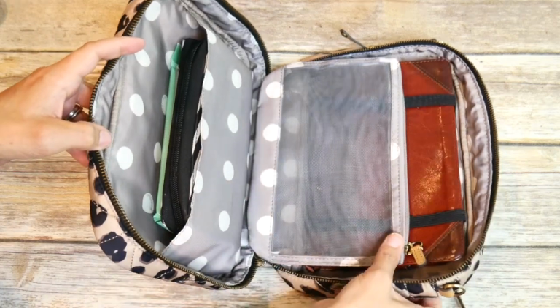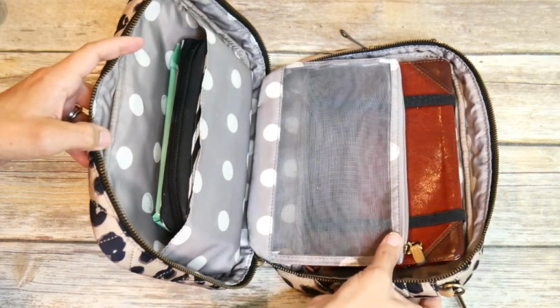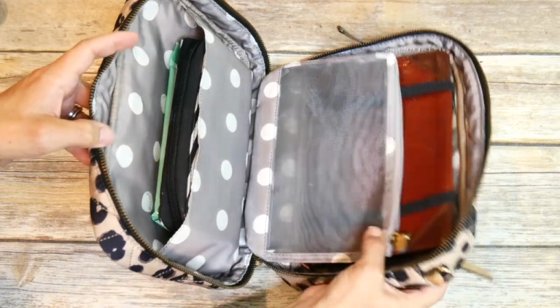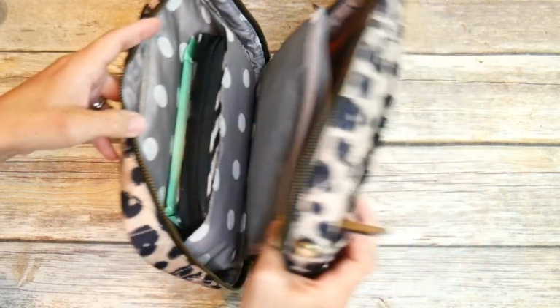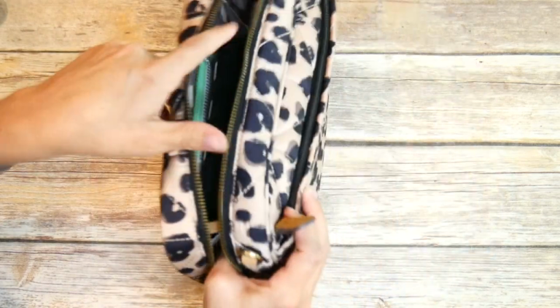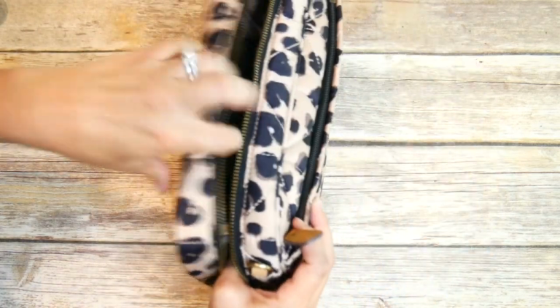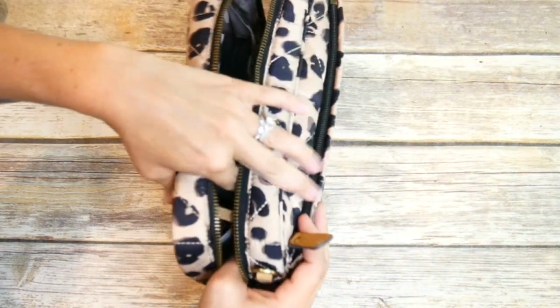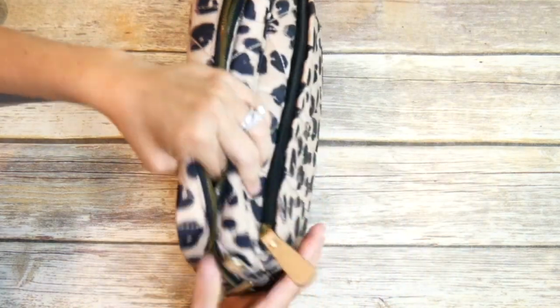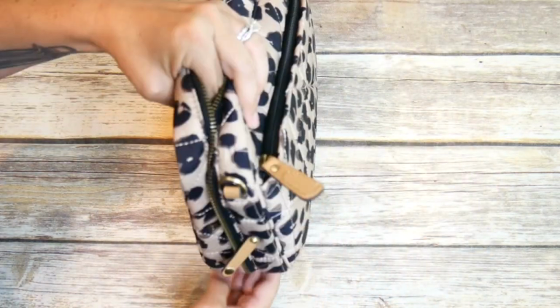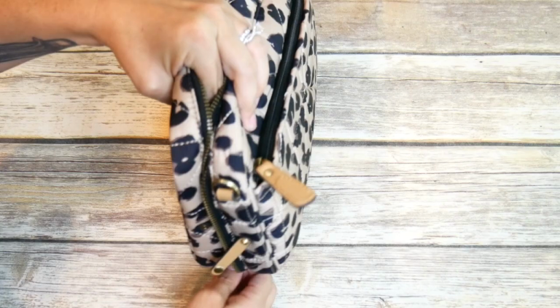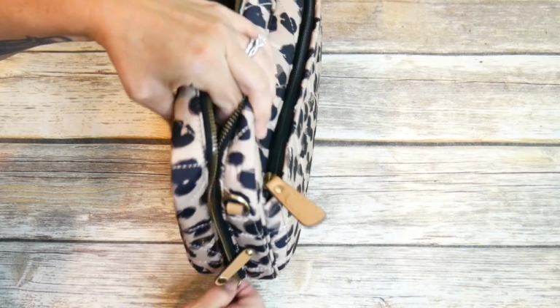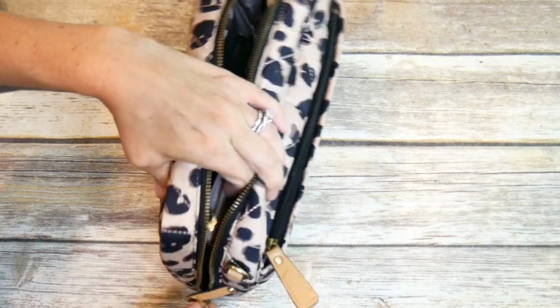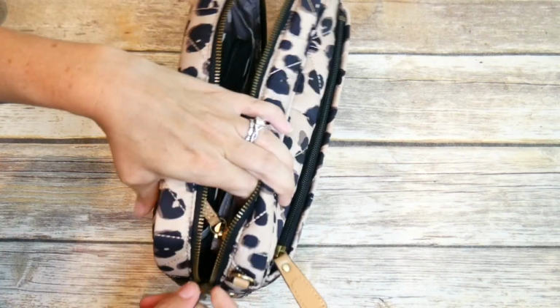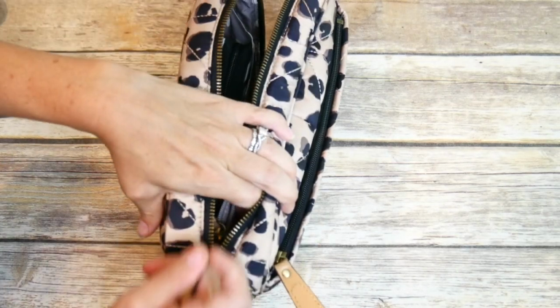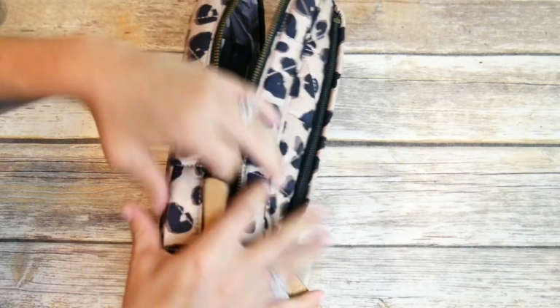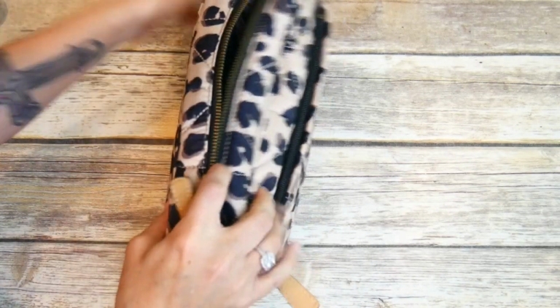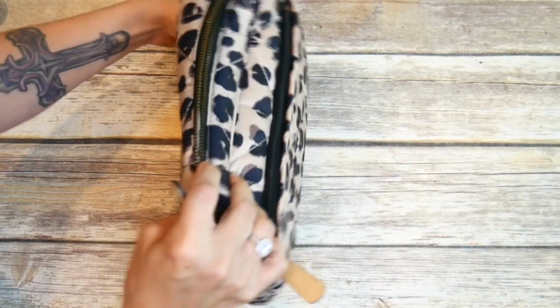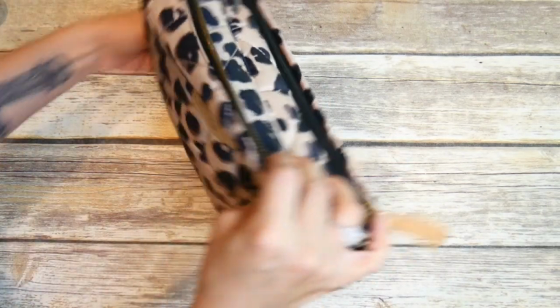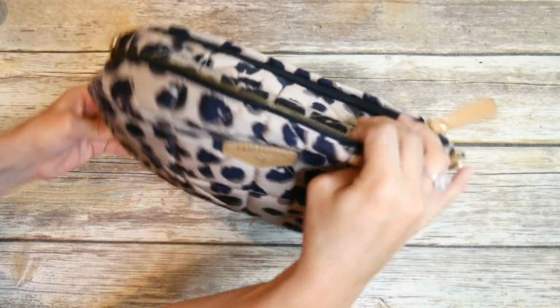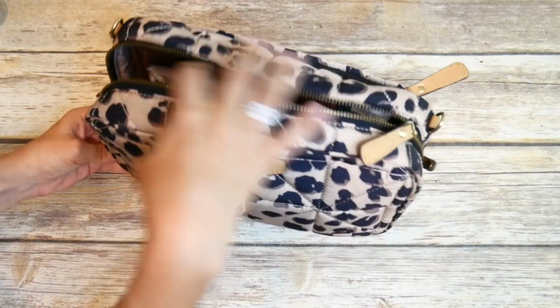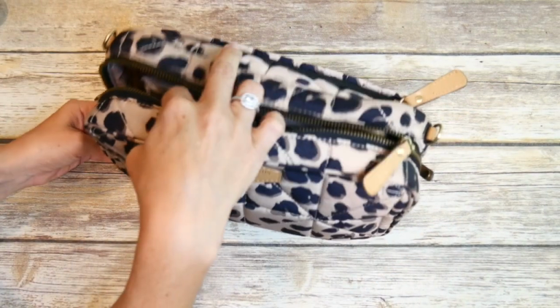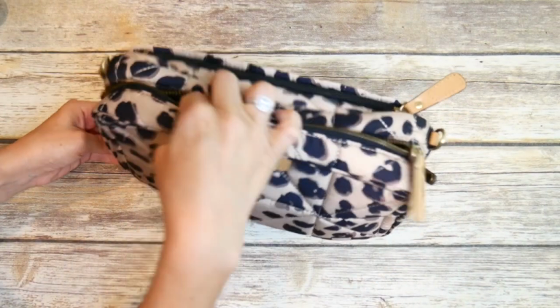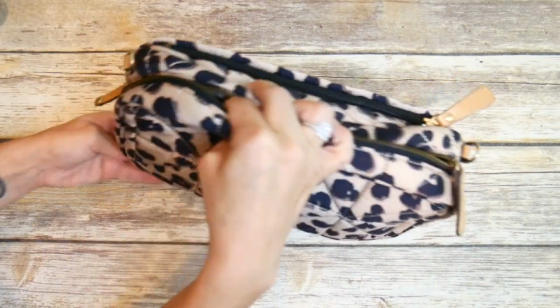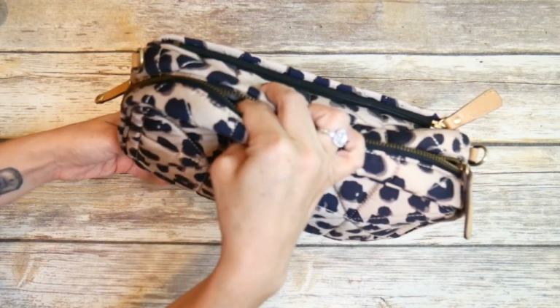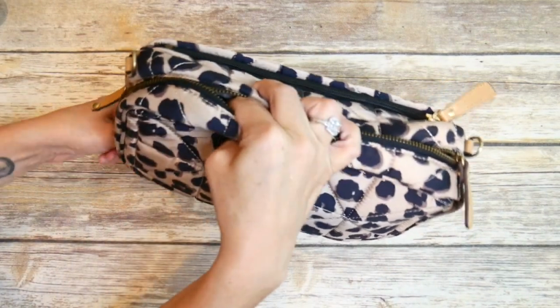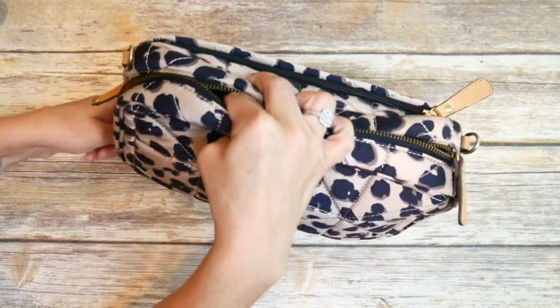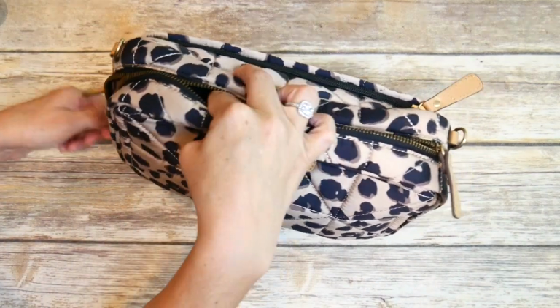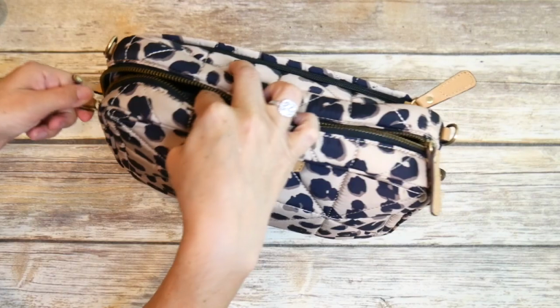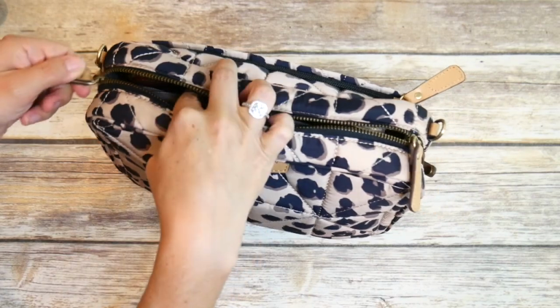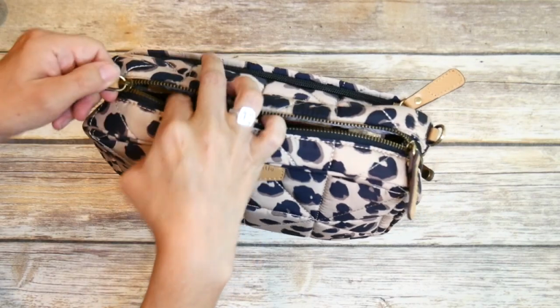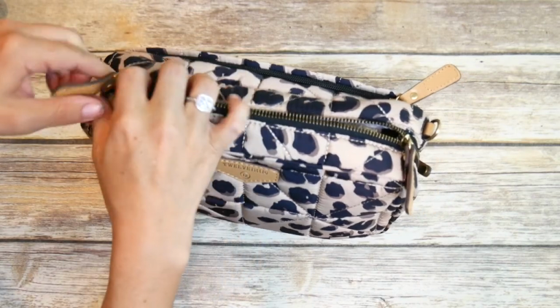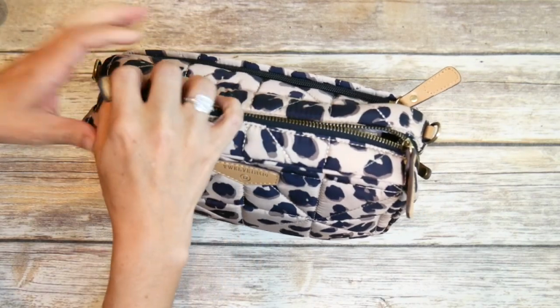I'm a minimal packer, but I still have so much room left in this clutch that I'm pretty sure if you pack a lot more than I do, you could still fit everything you need.